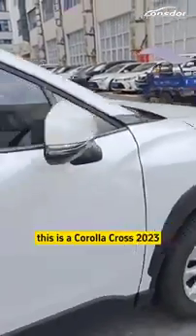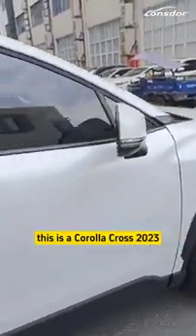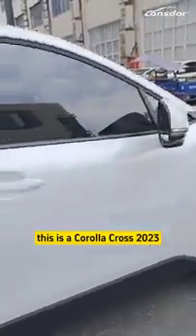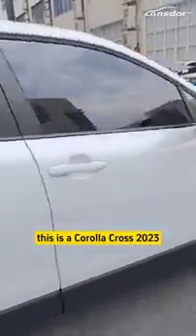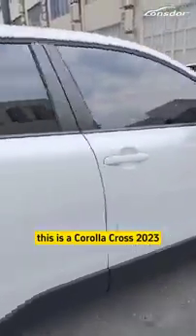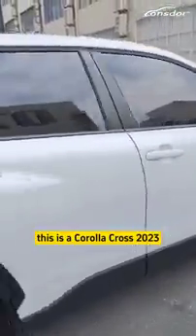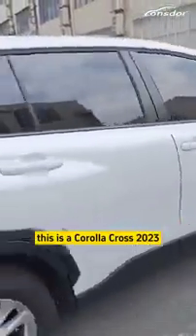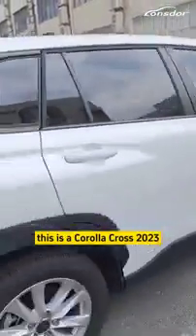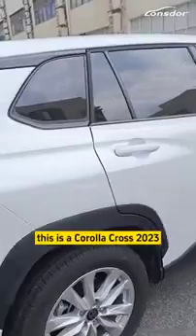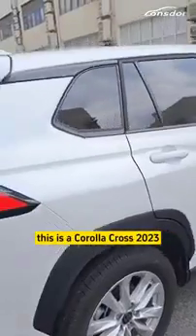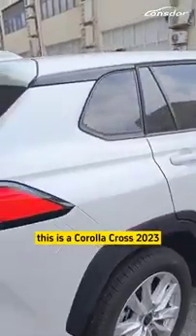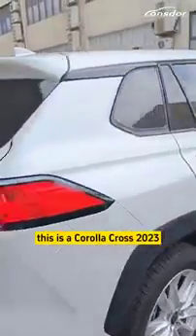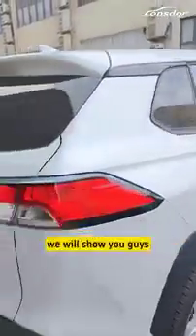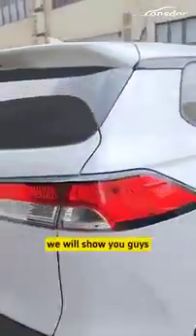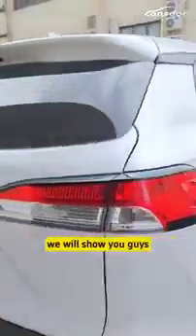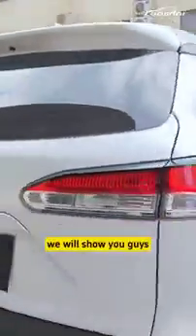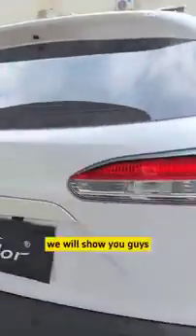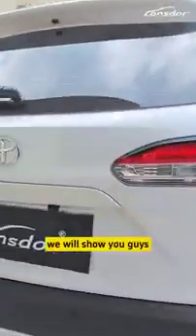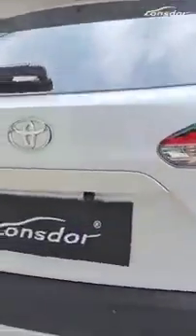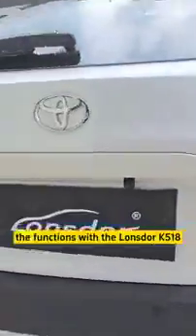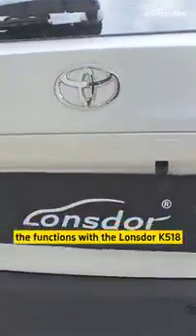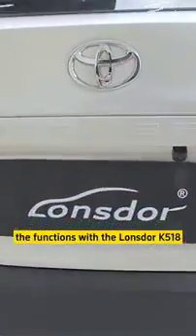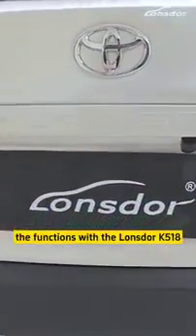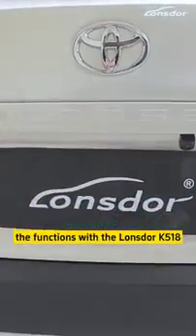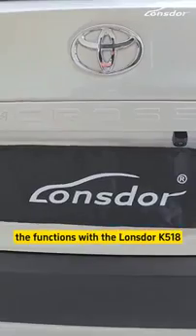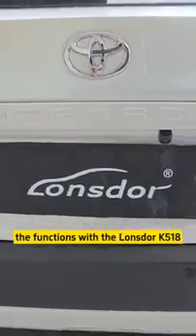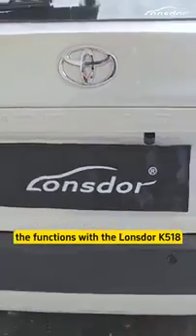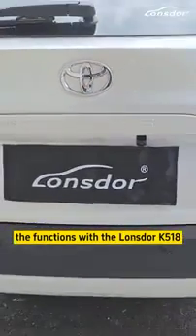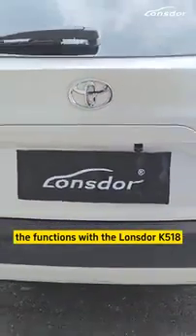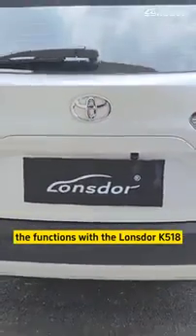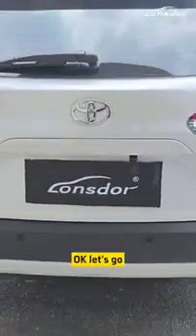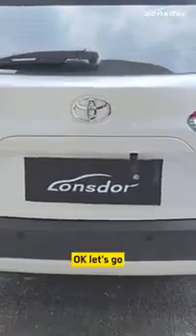This is a Corolla Cross 2023. We will show you guys how the functions work with the Longstar K518. OK, let's go.